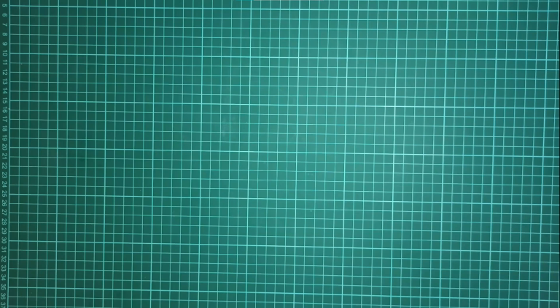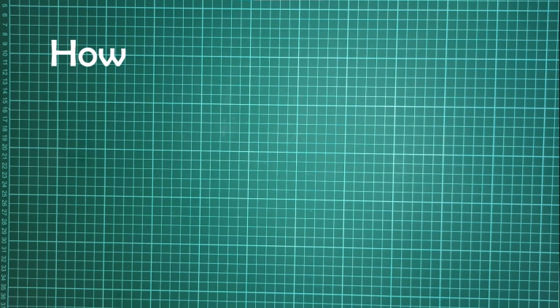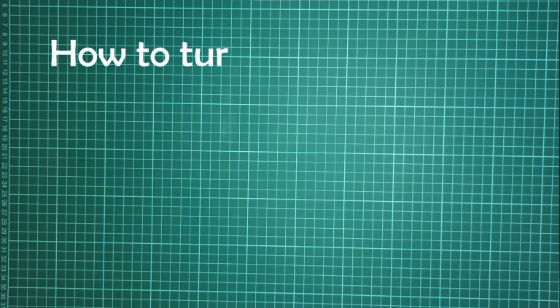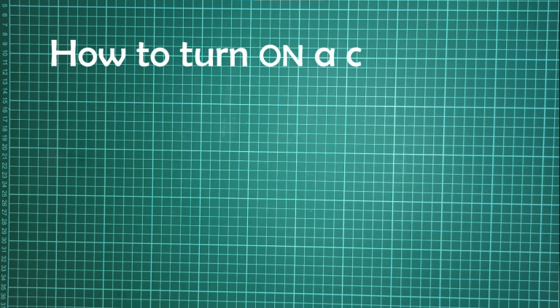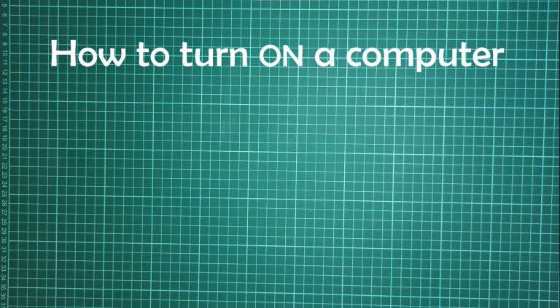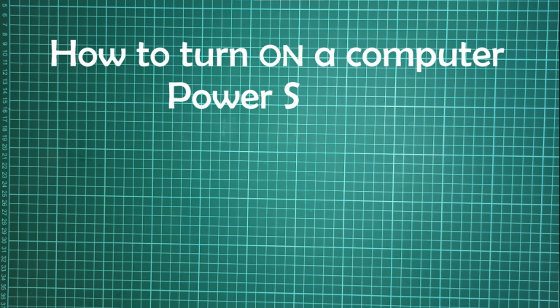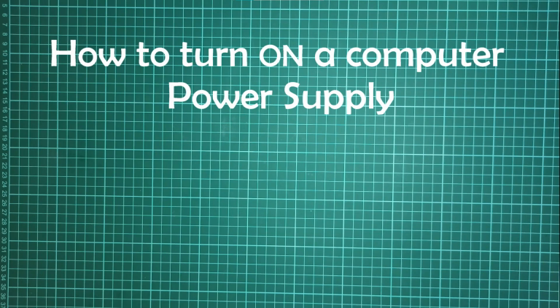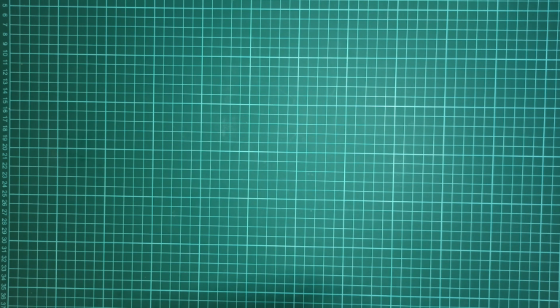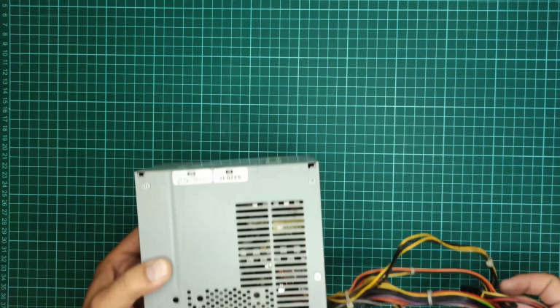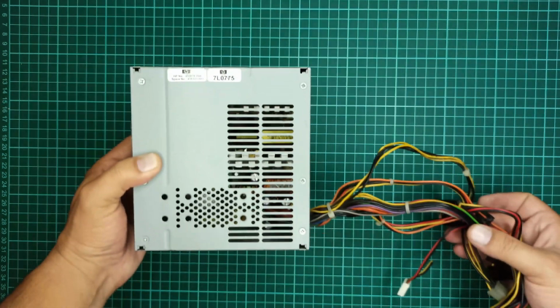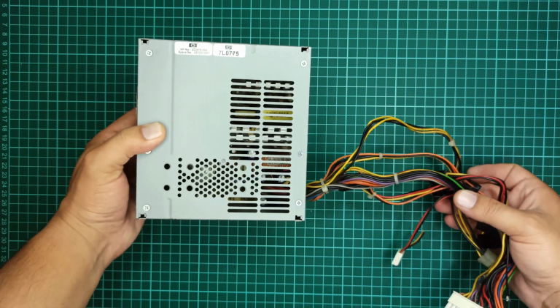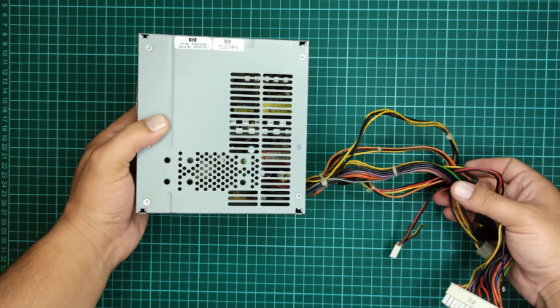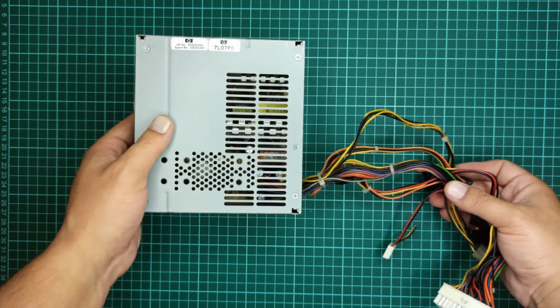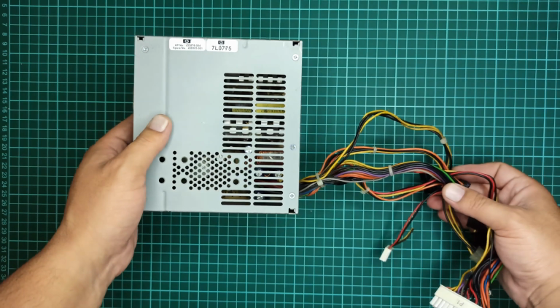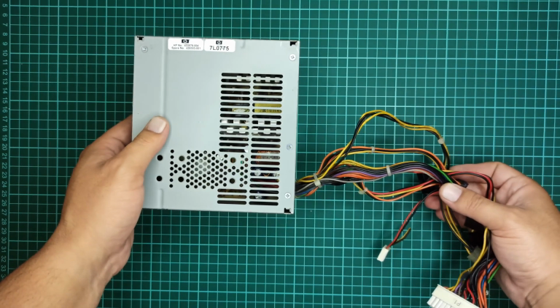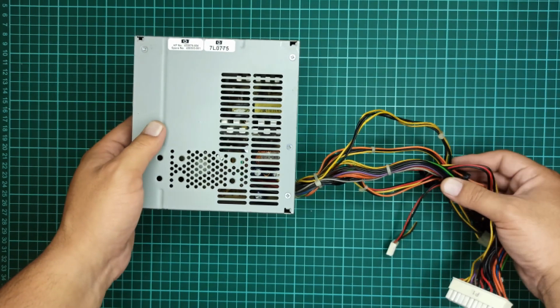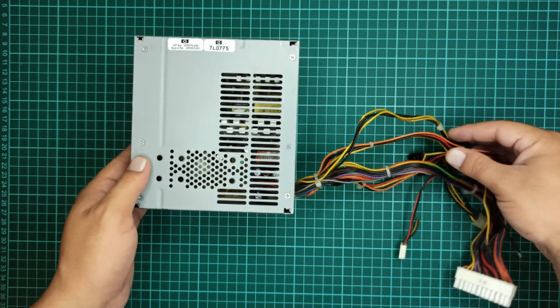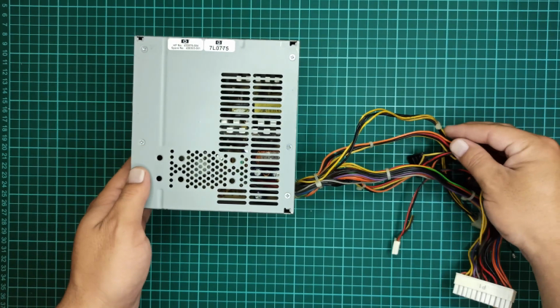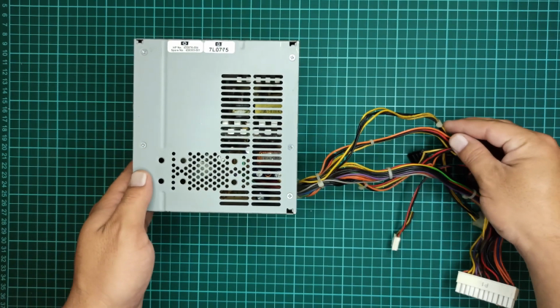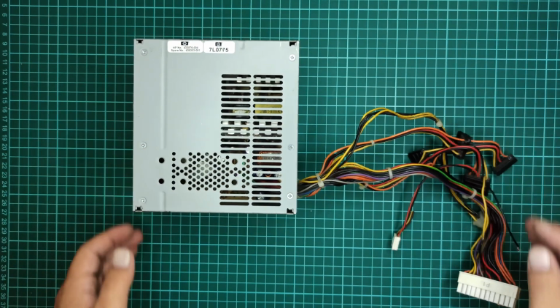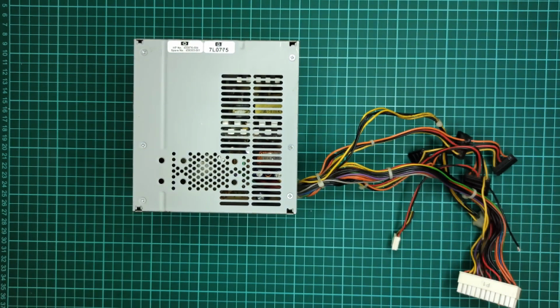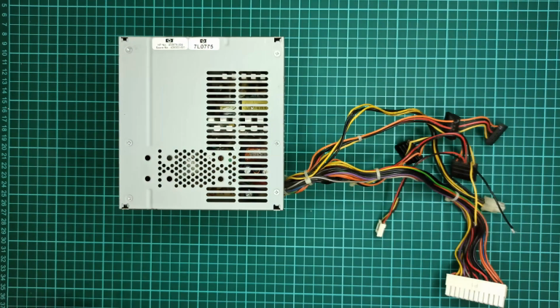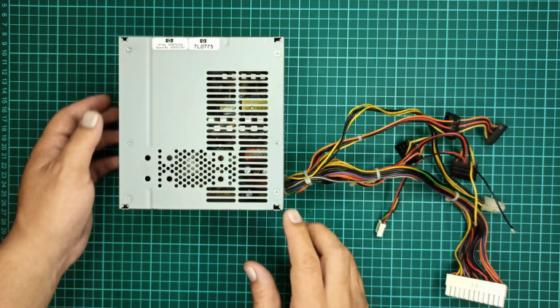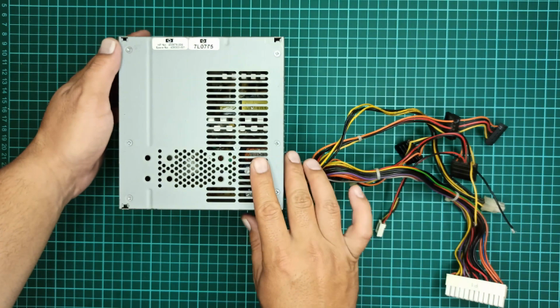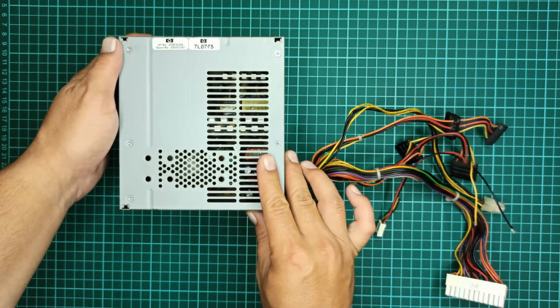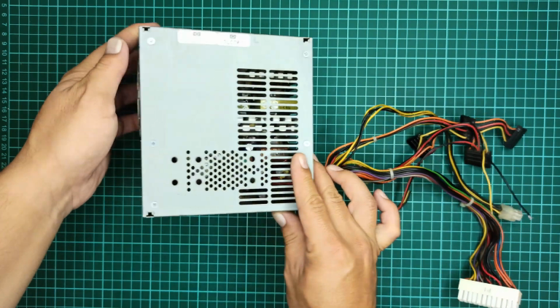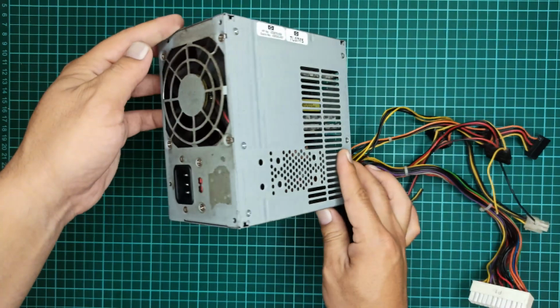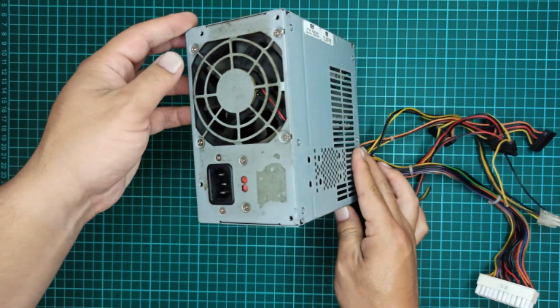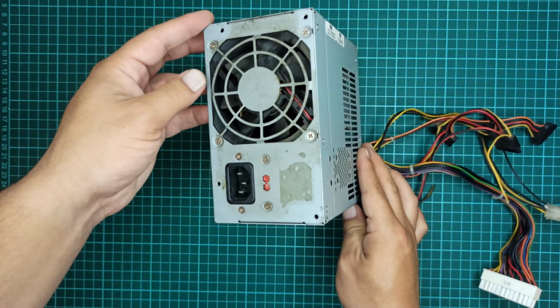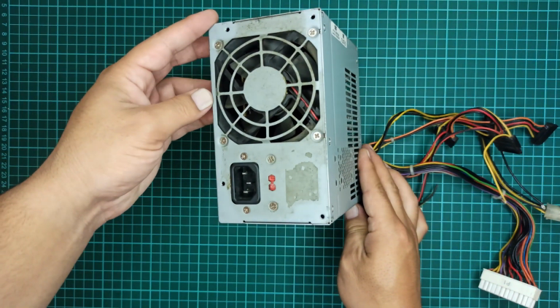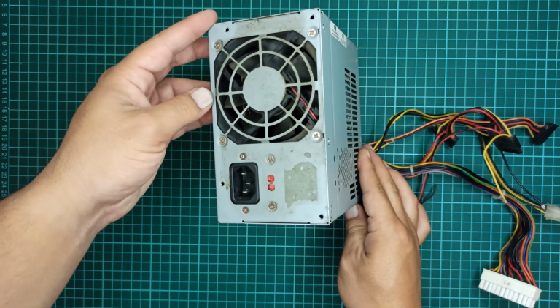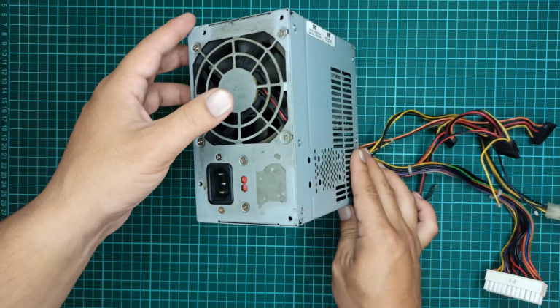Hello, in this video you will learn how to turn on a computer power supply in easy steps. For this video I will be using this power supply which is manufactured by Lydon.